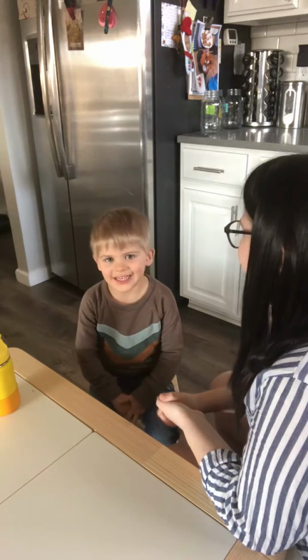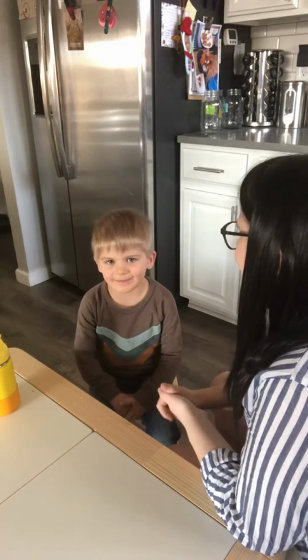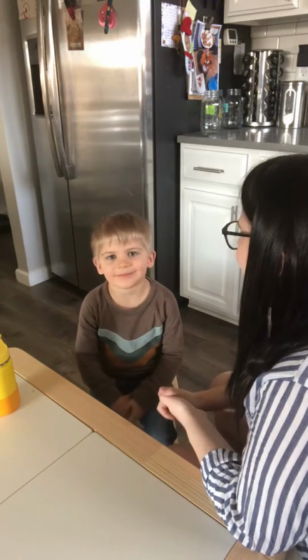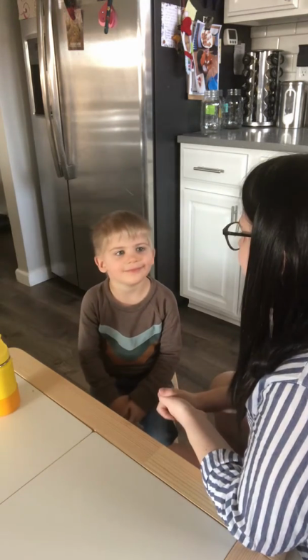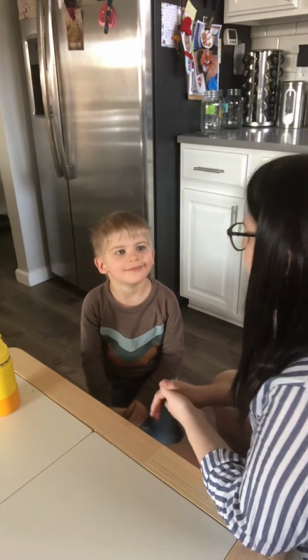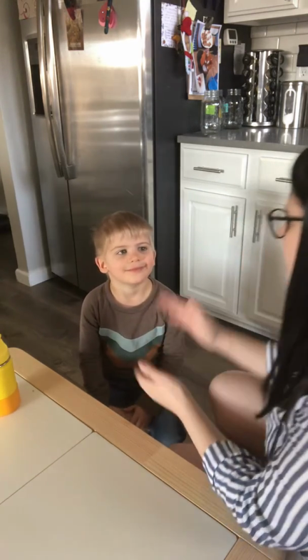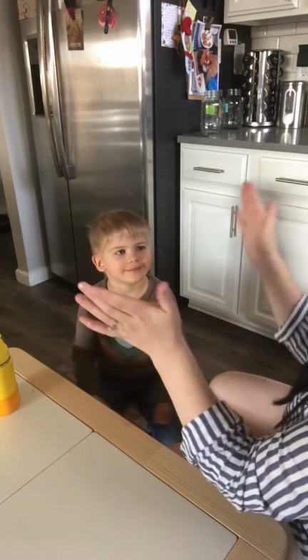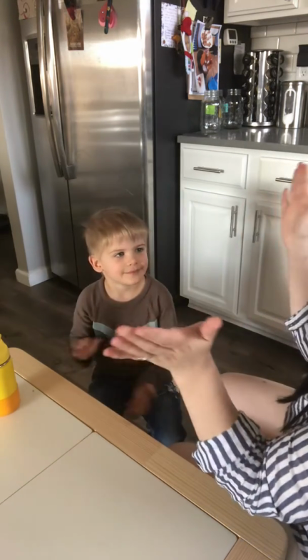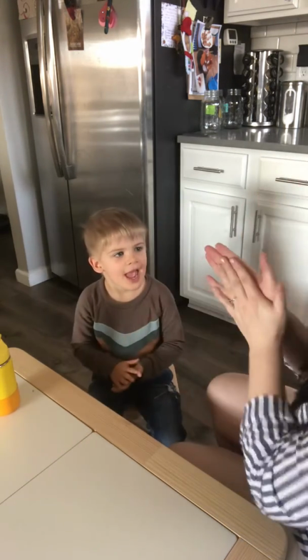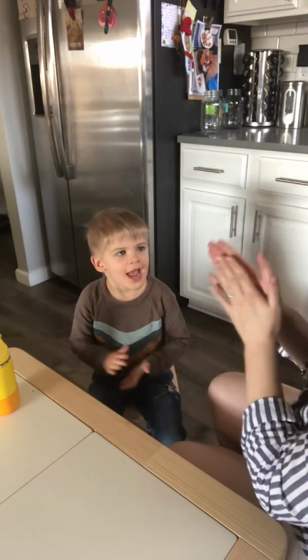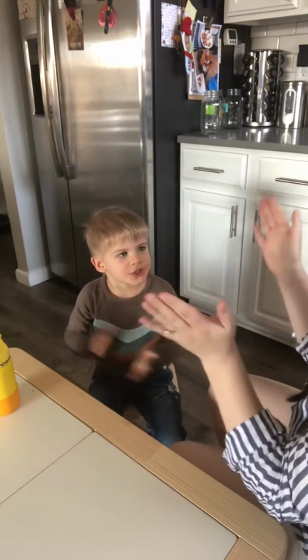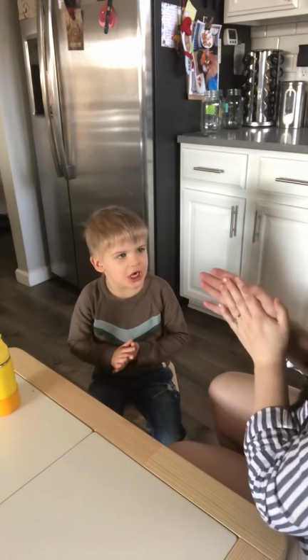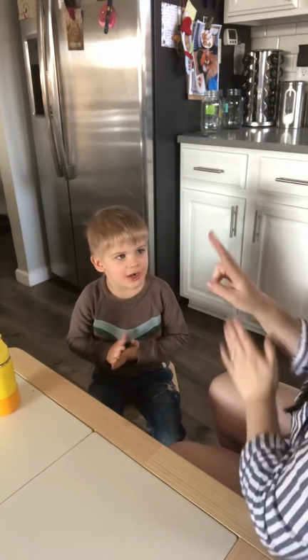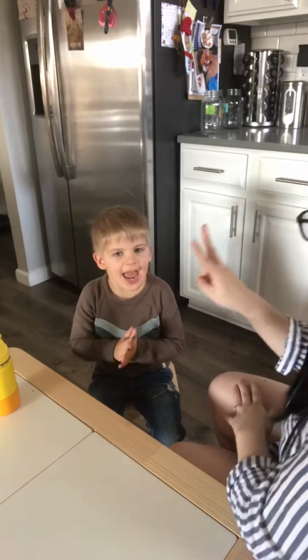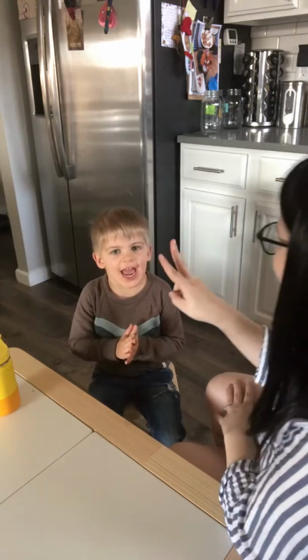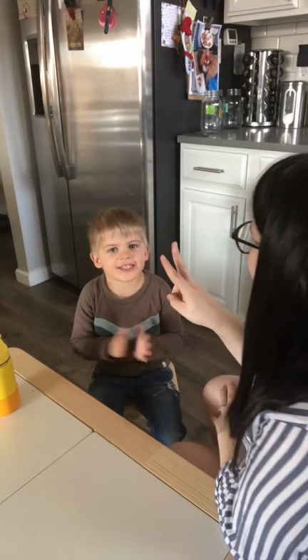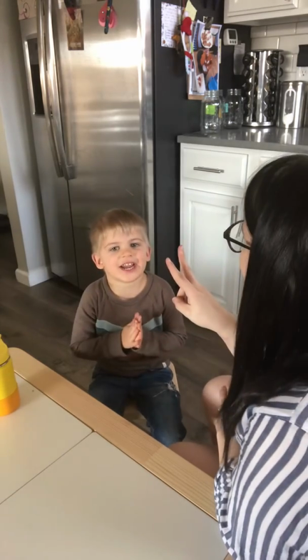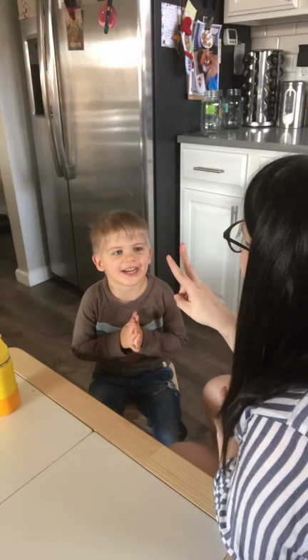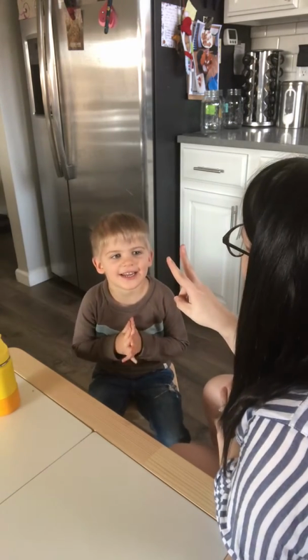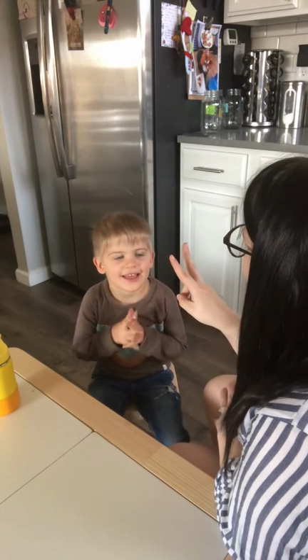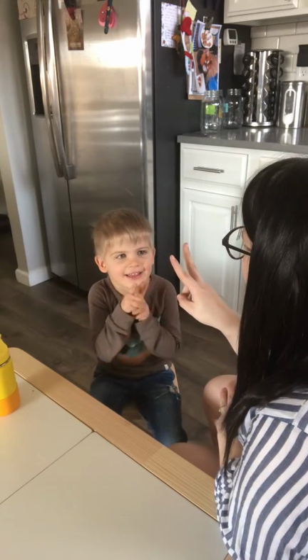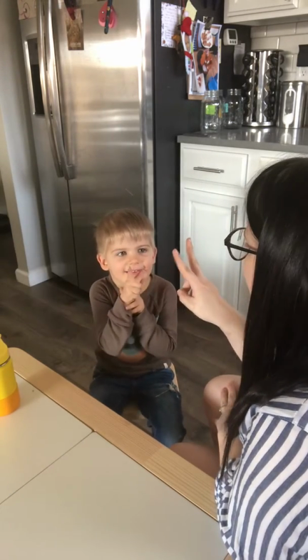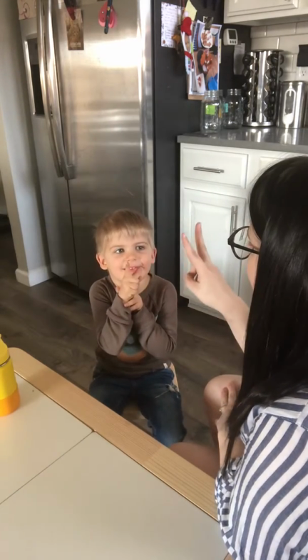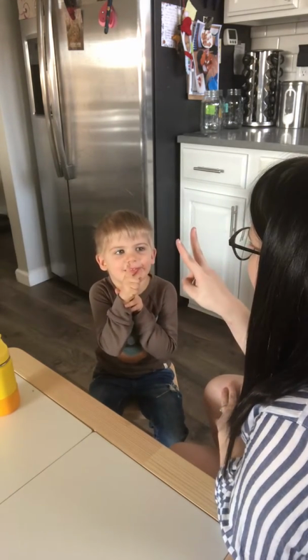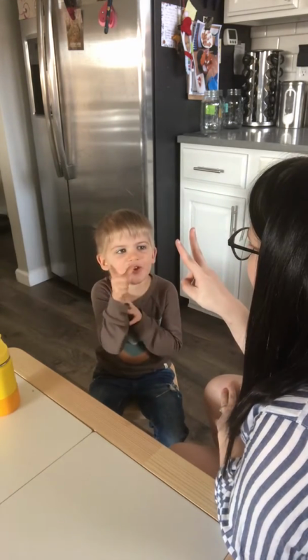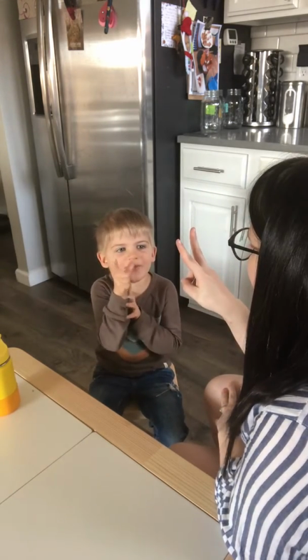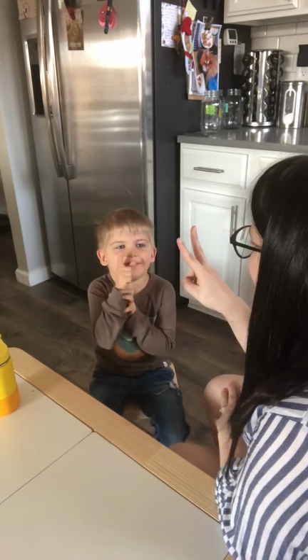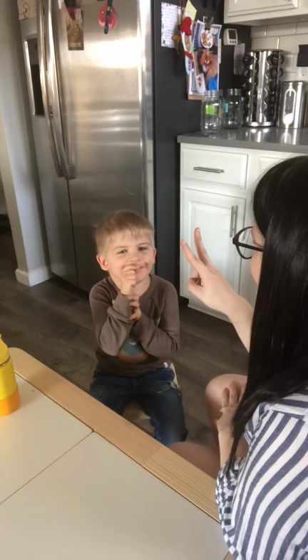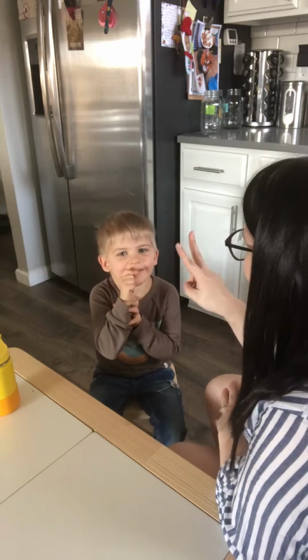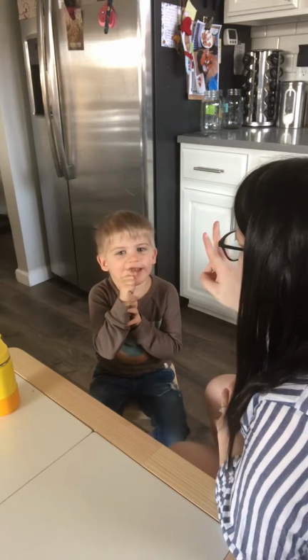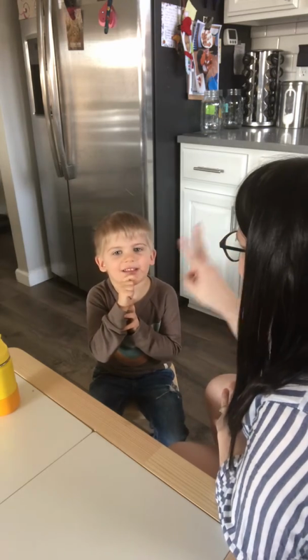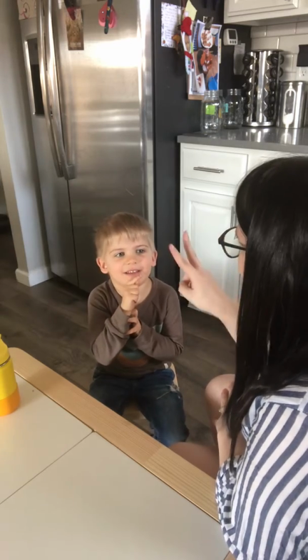Okay, now let's clap it. Asher. Asher. So look at me — how many claps was that? Two. Two. So that means your name has two syllables.